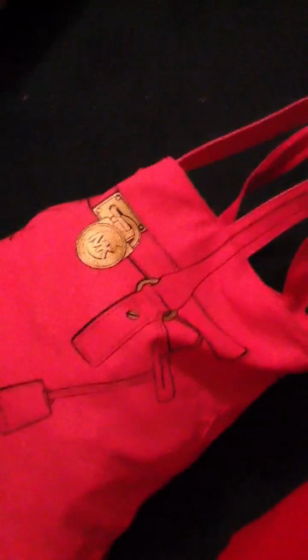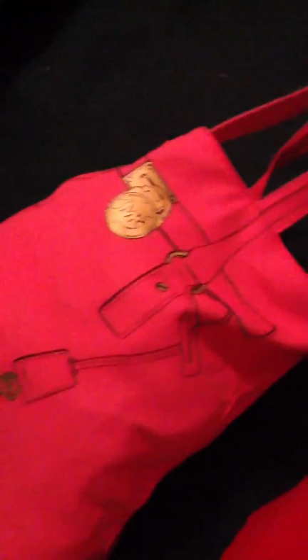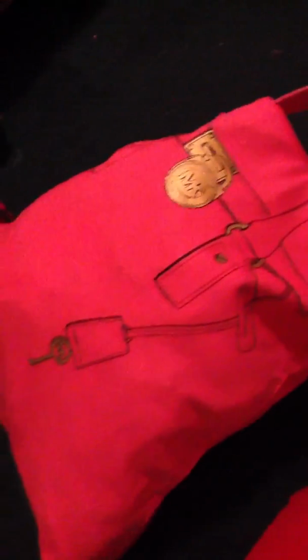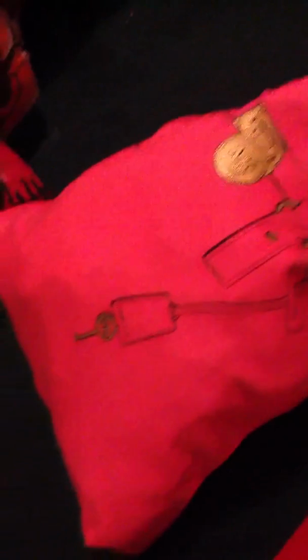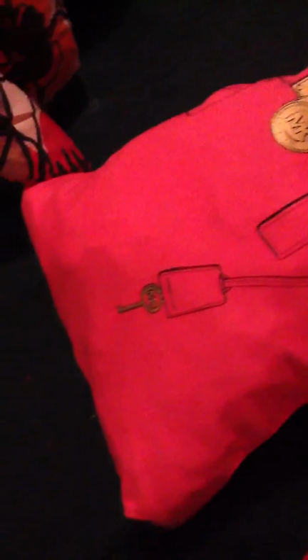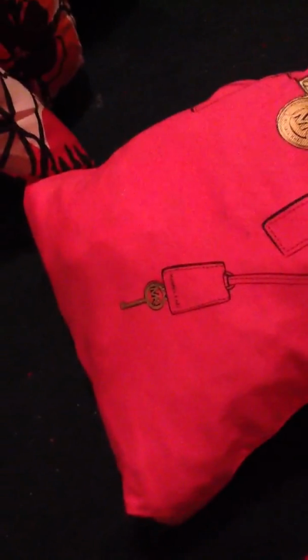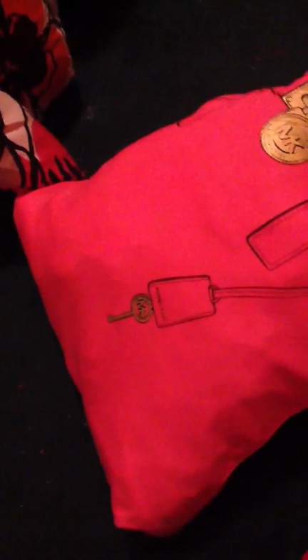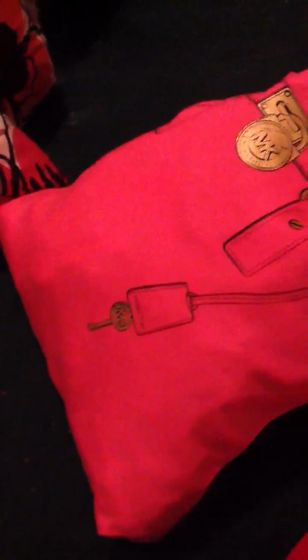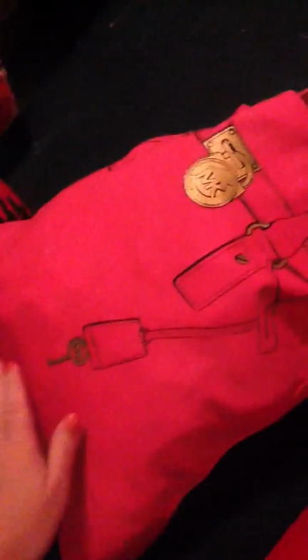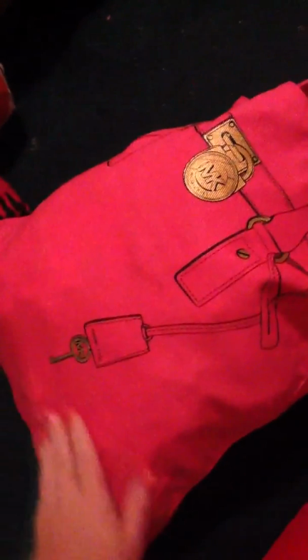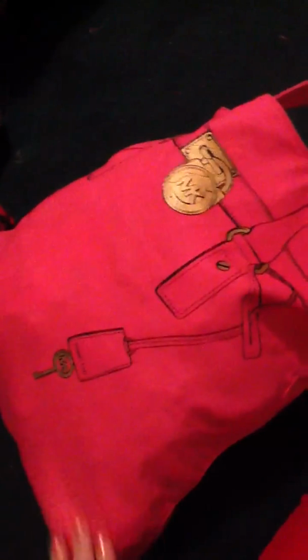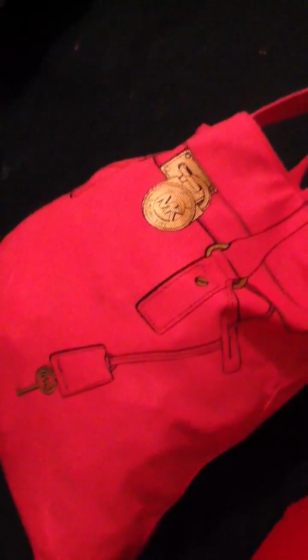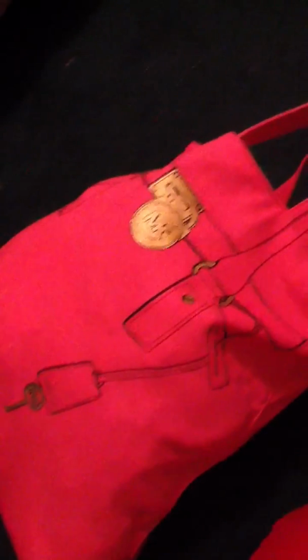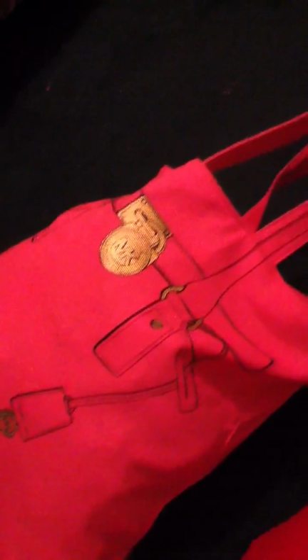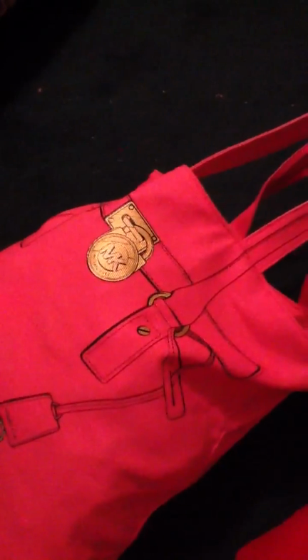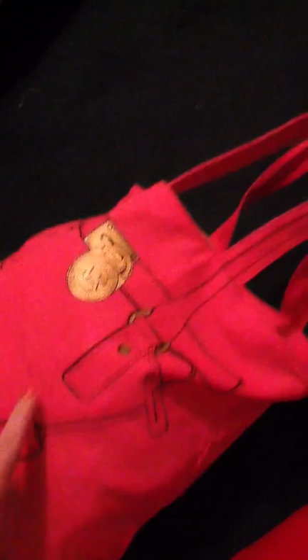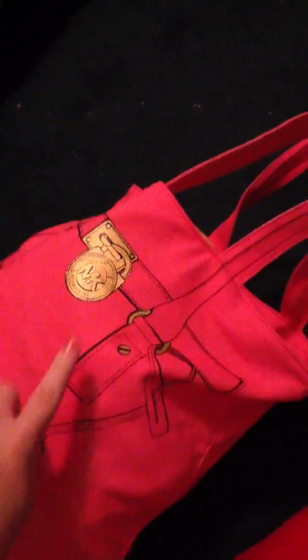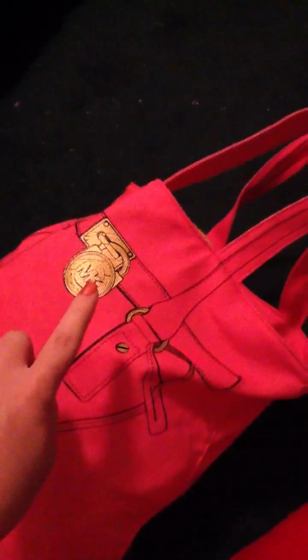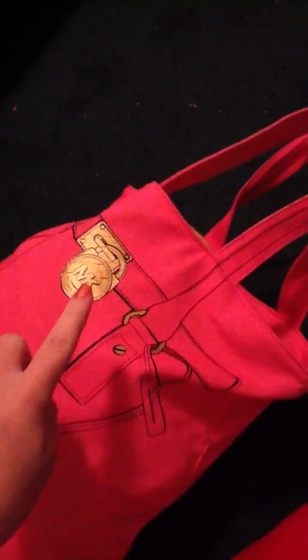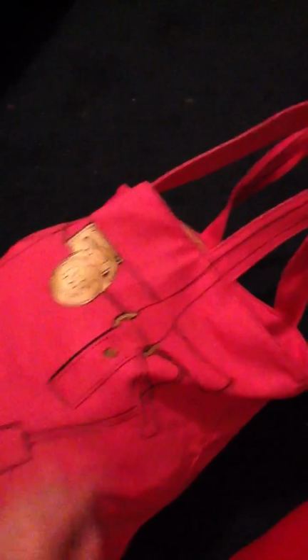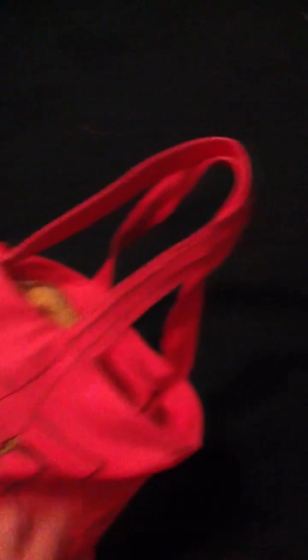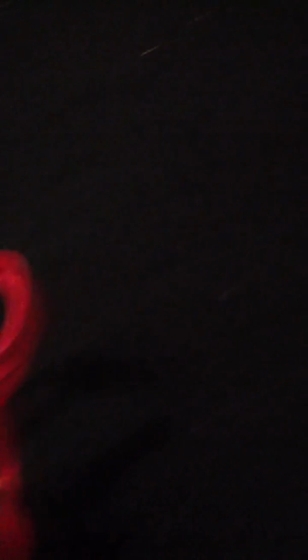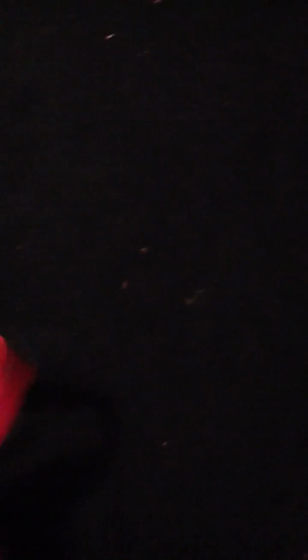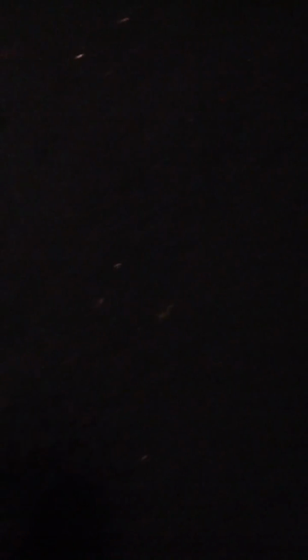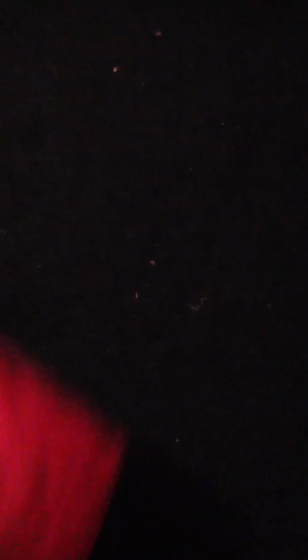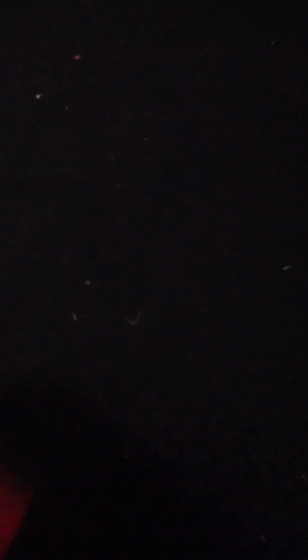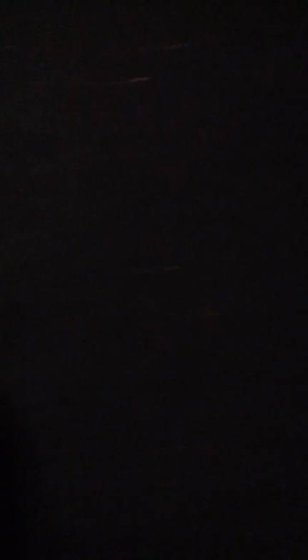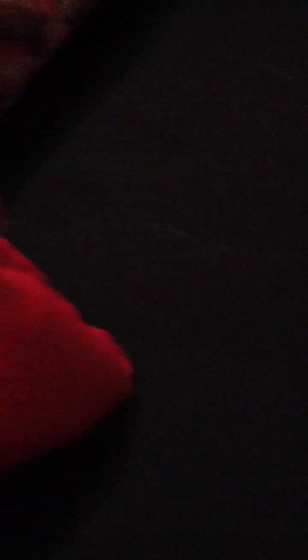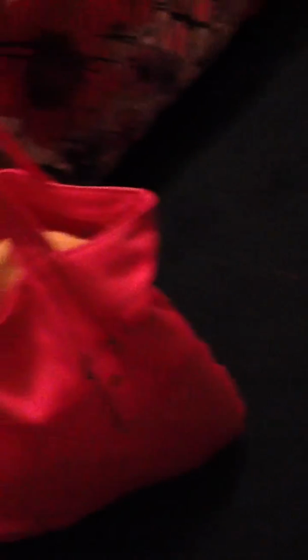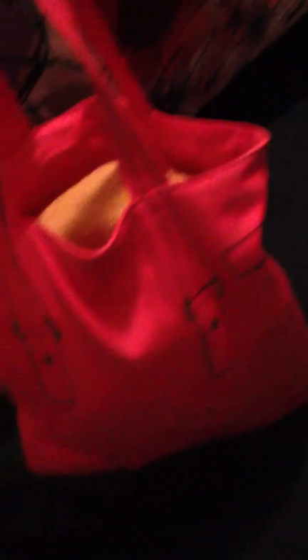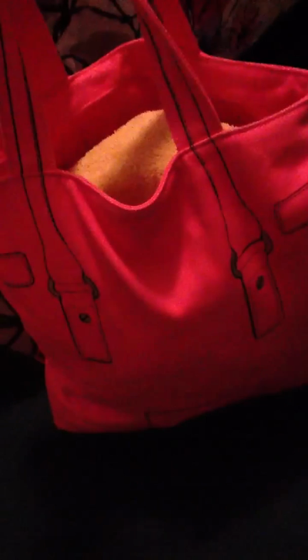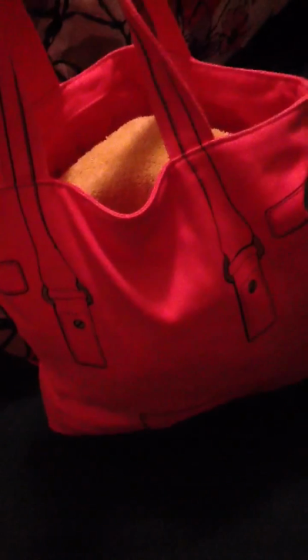So this is the bag. It's this Michael Kors bag which is just a canvassy material and it has this cute Michael Kors symbol right here. And then on the back it's printed to look like a tote bag.